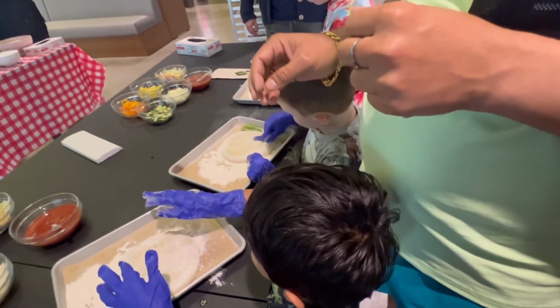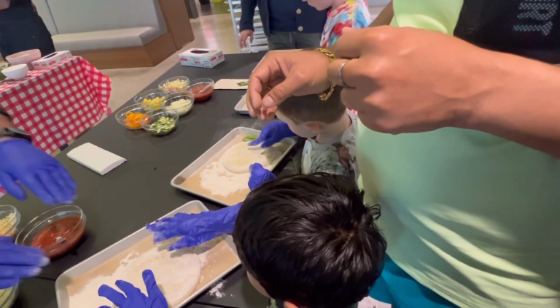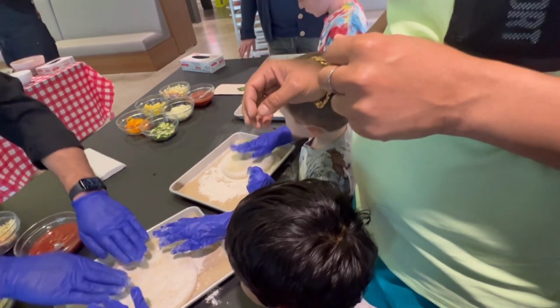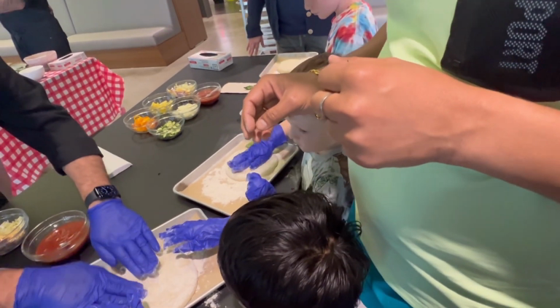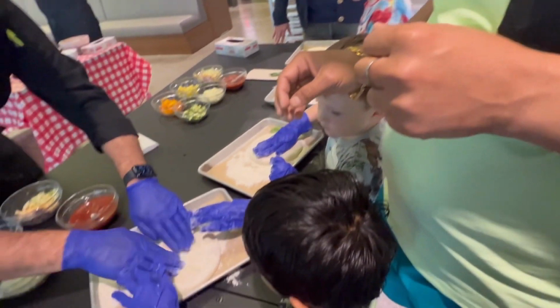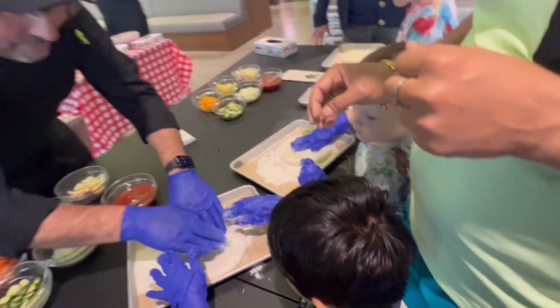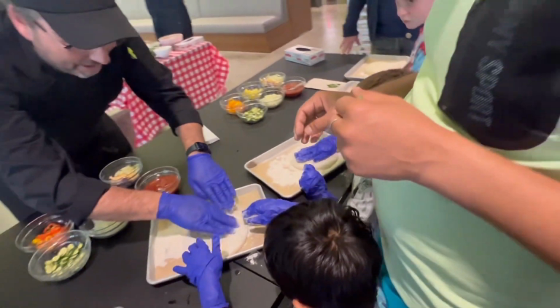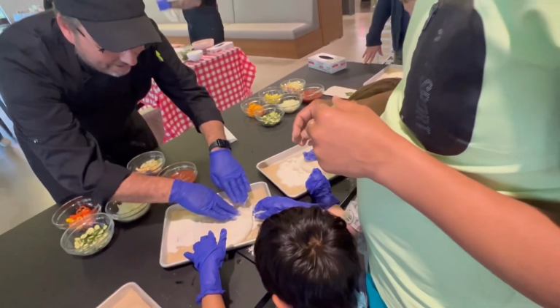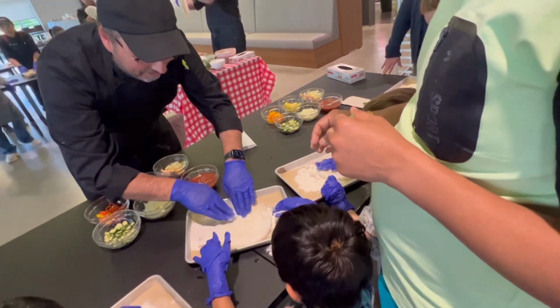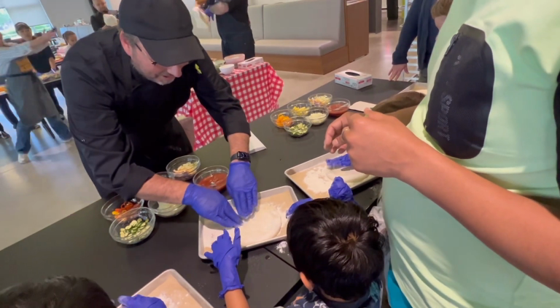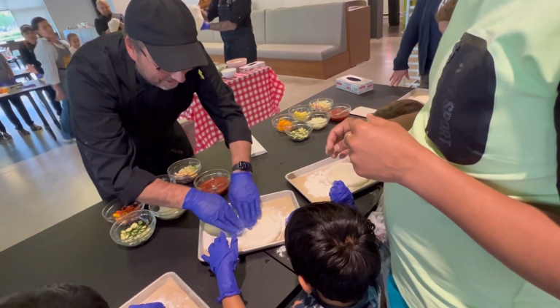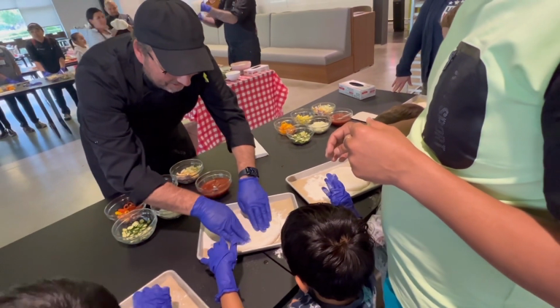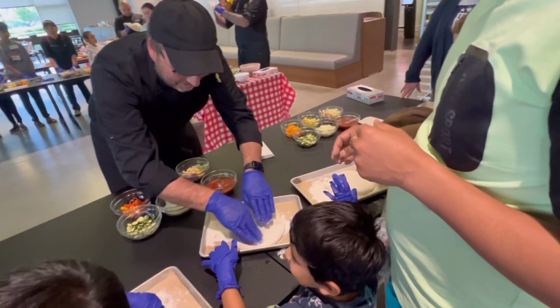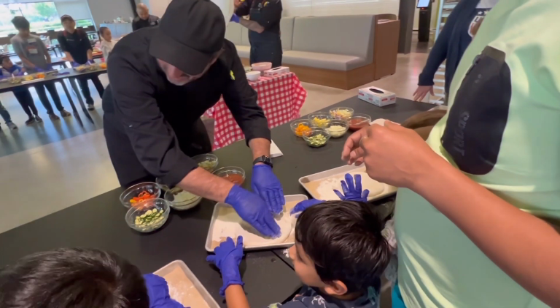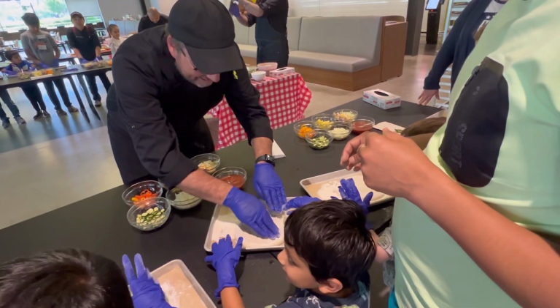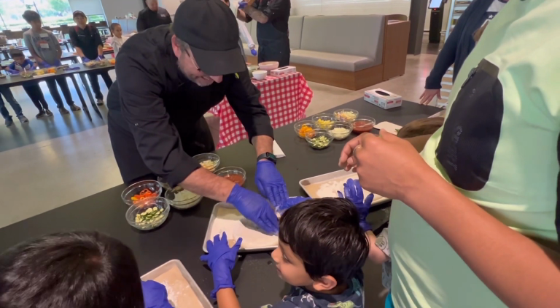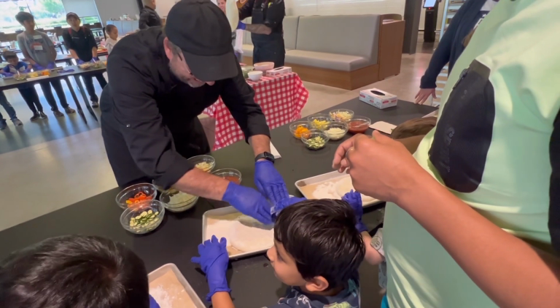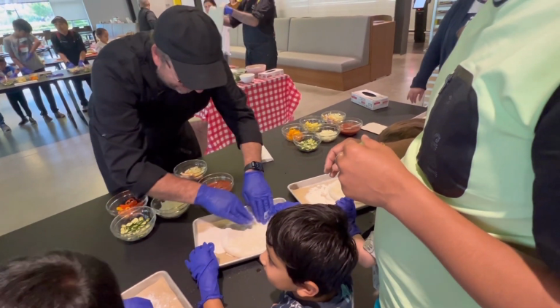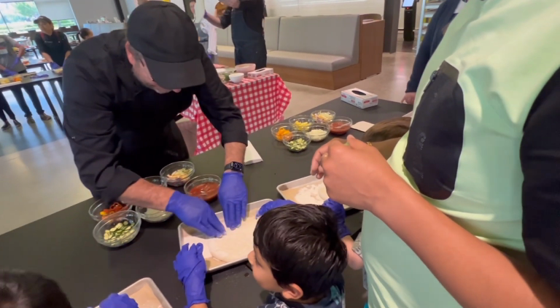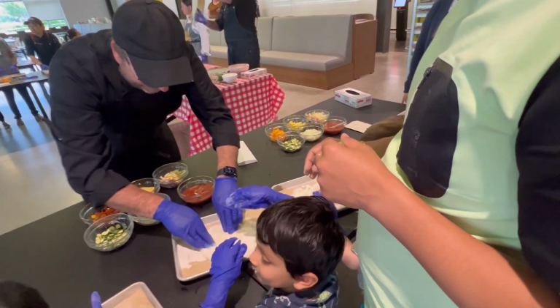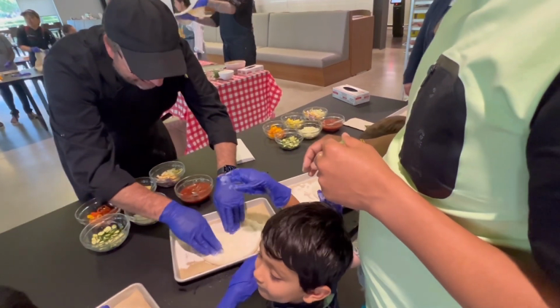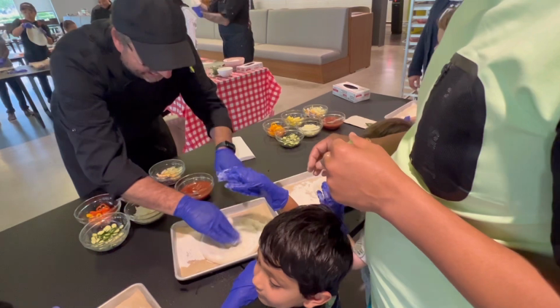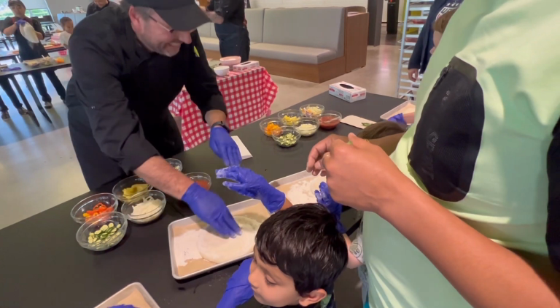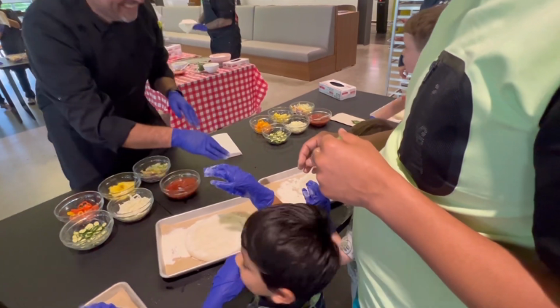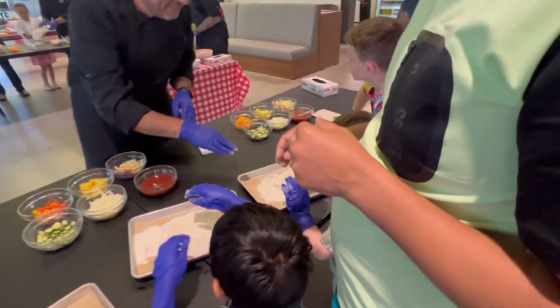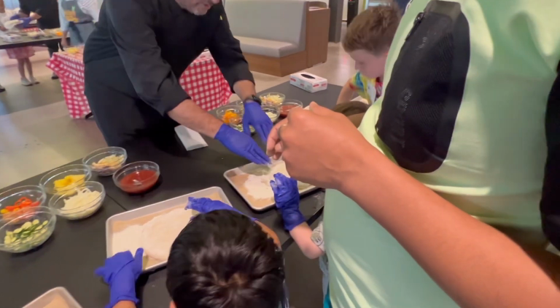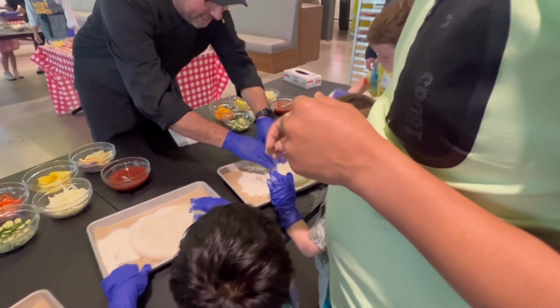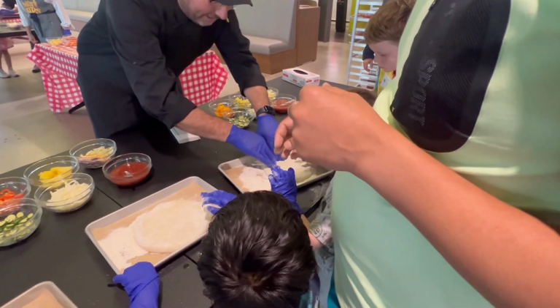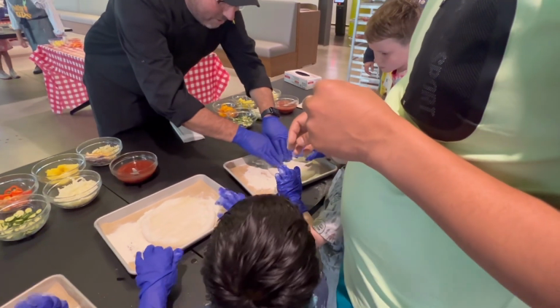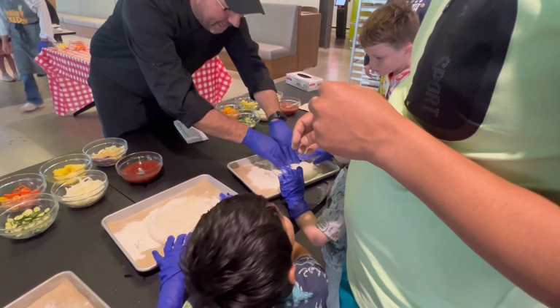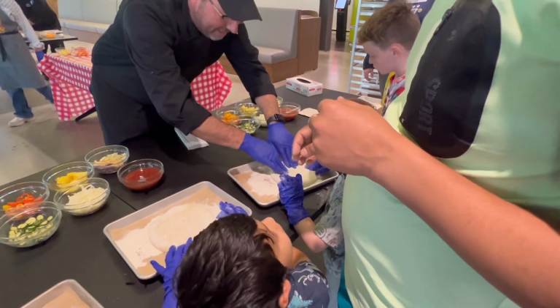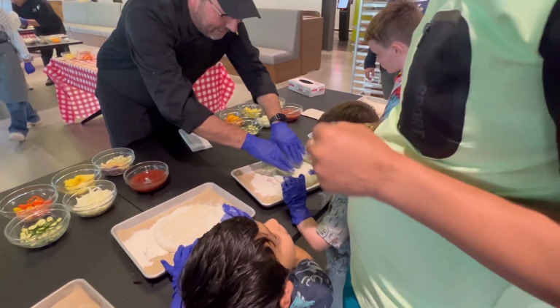I'm going to help you a little bit, okay? I'll make it a little bit flatter. Did you make this? I did. That's pretty. Okay, Myles. We're going to press it down a little bit more, okay? I'll make it a little closer.